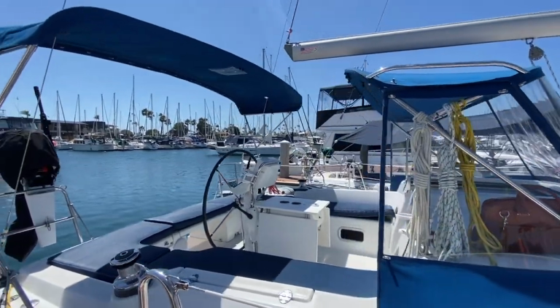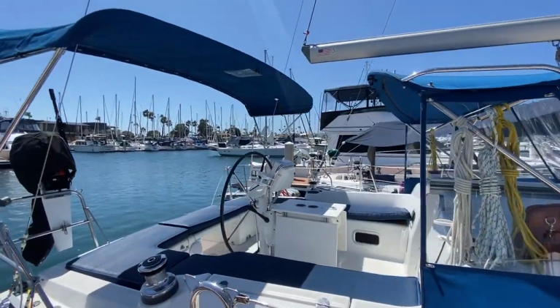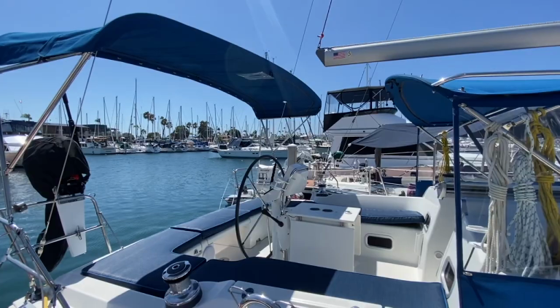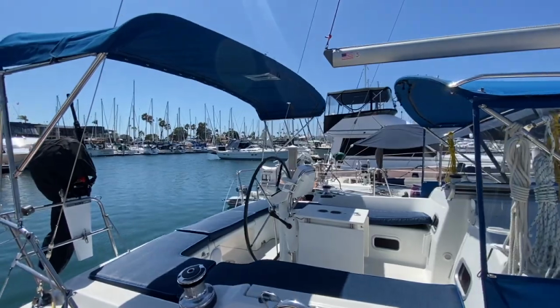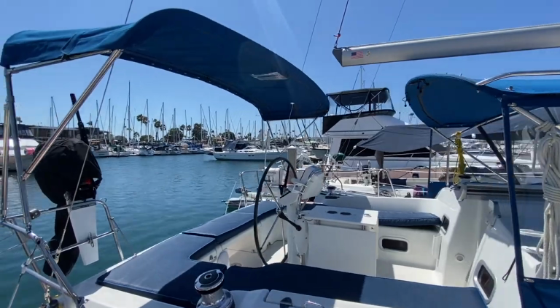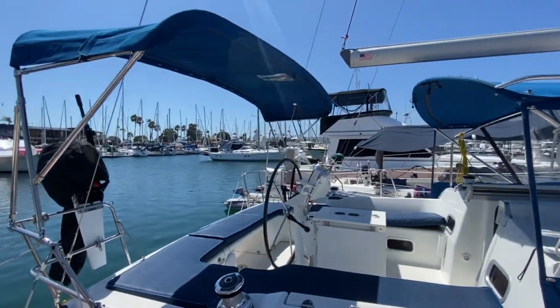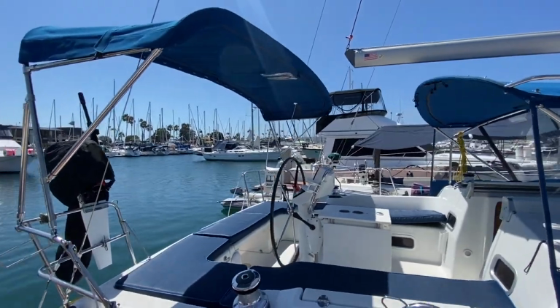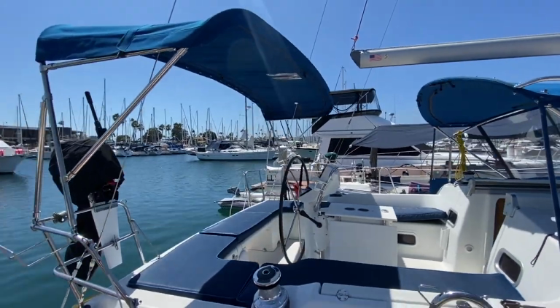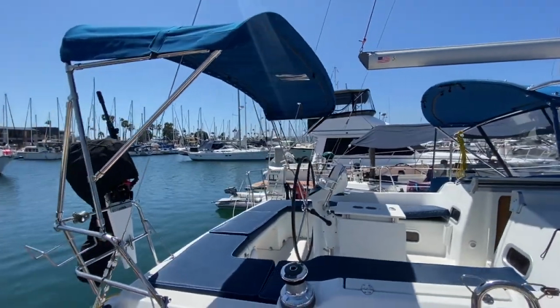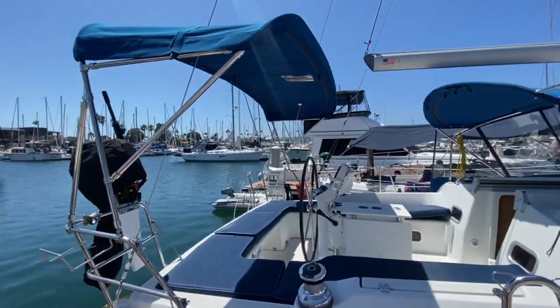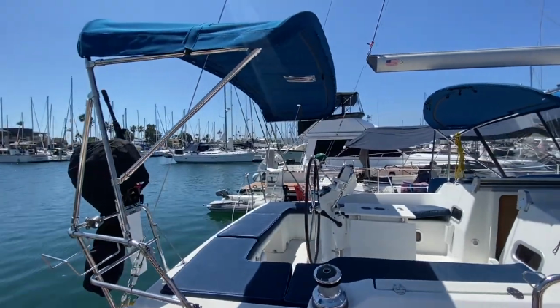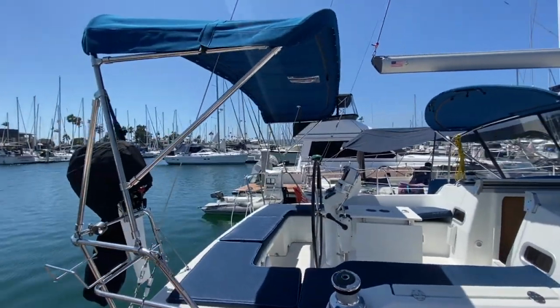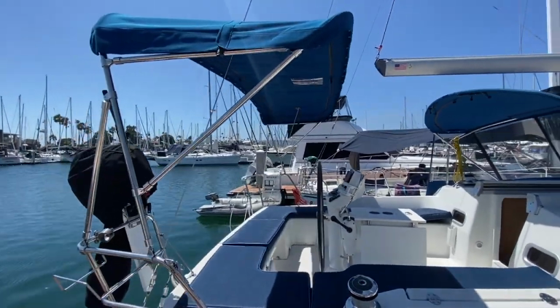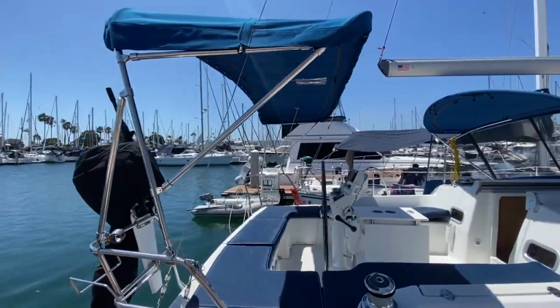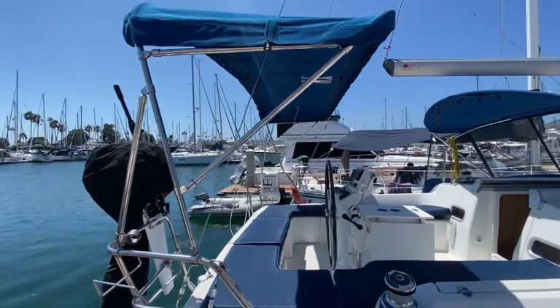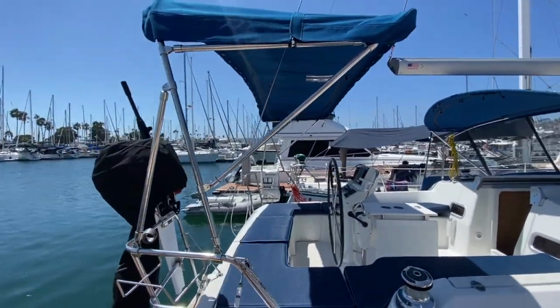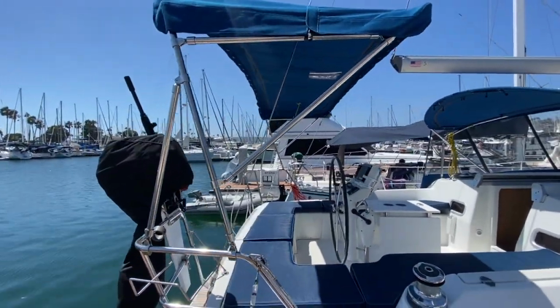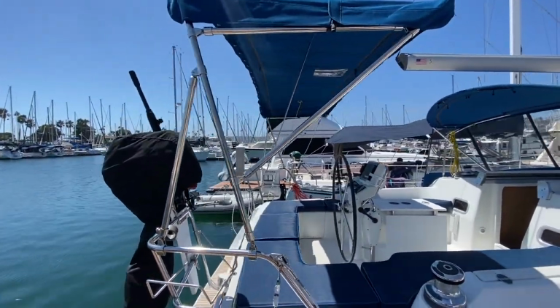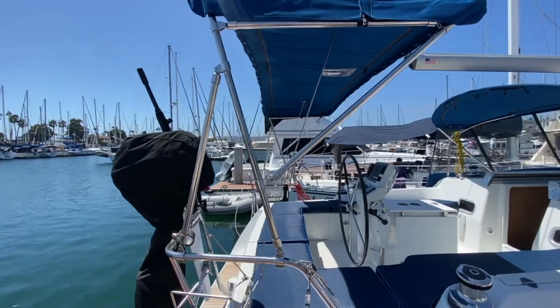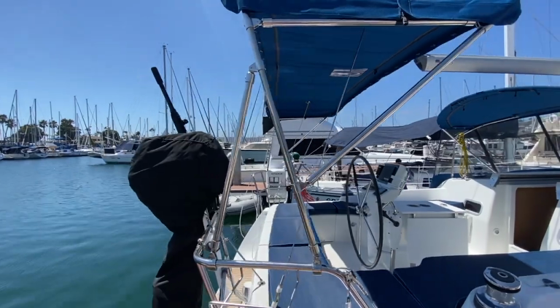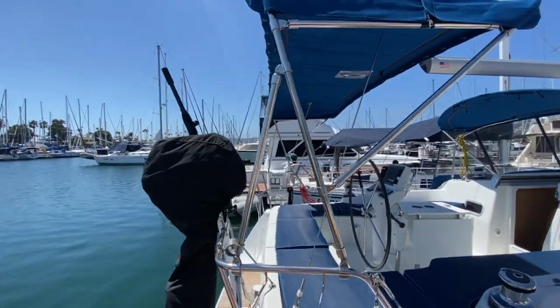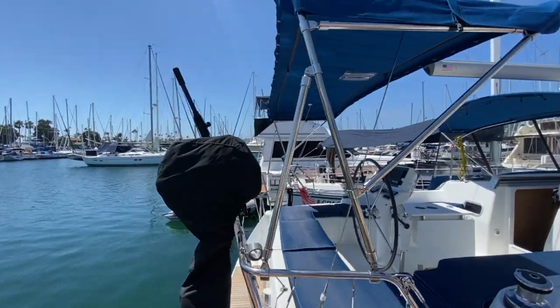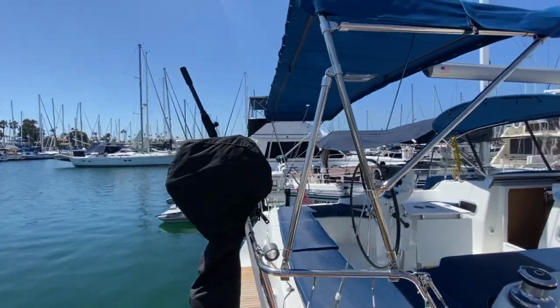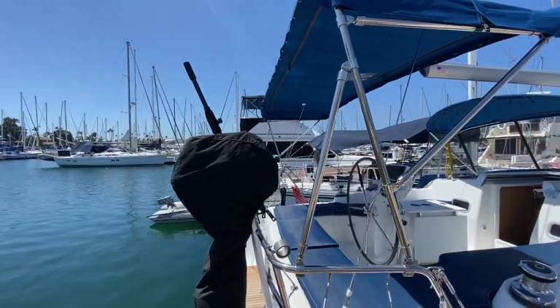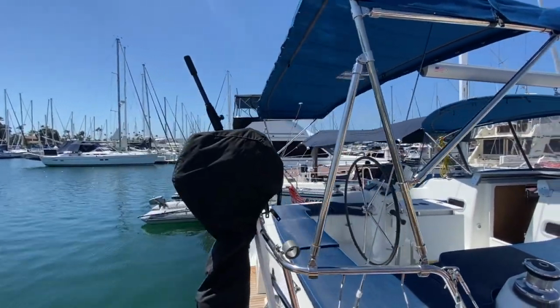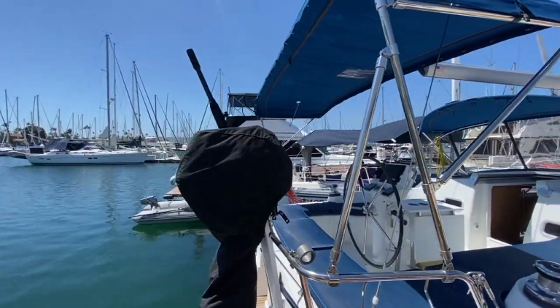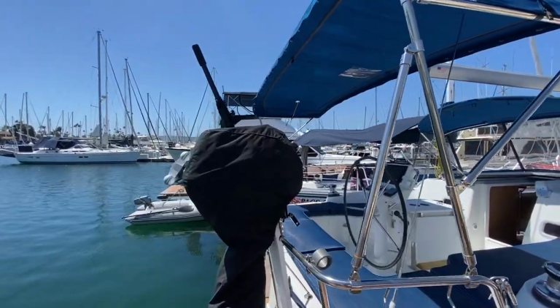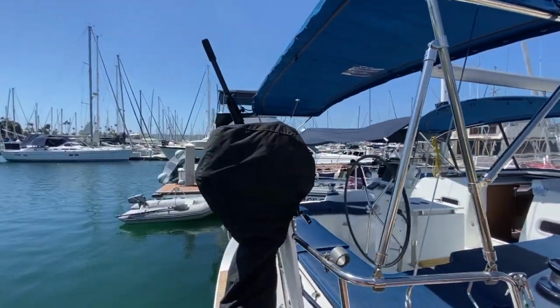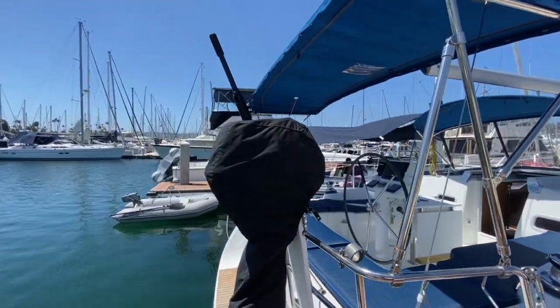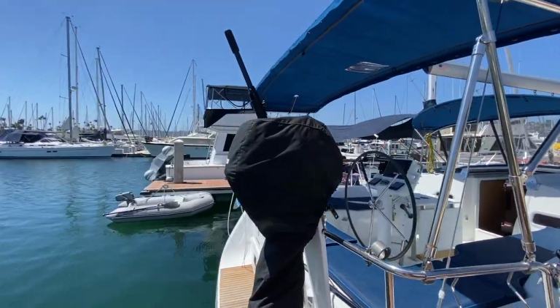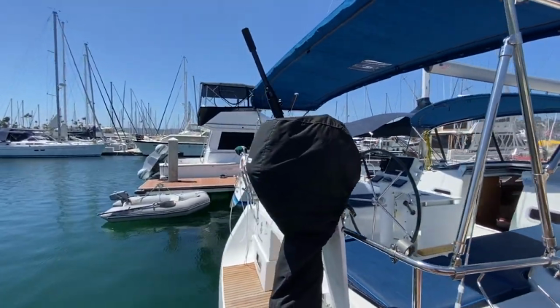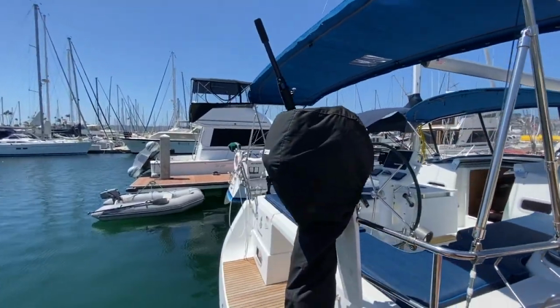The Bimini itself is quite nice and really allows you to get some shade when you're at the helm, and it also has an overhead window so you can see the mainsail.